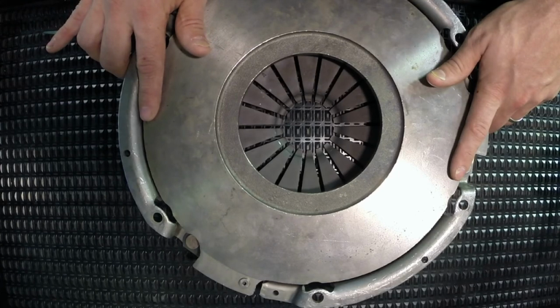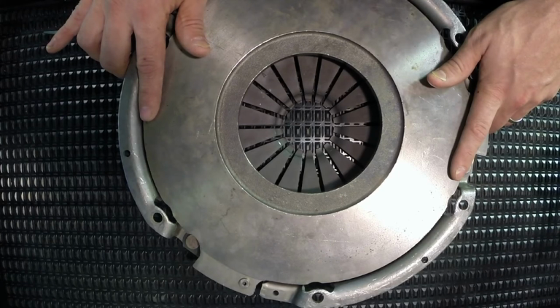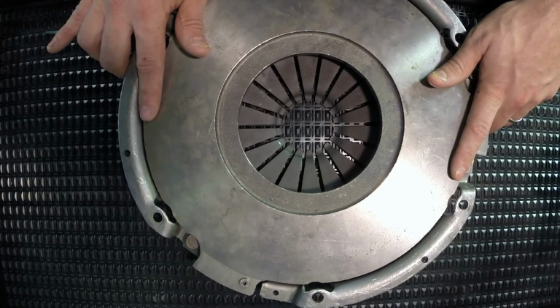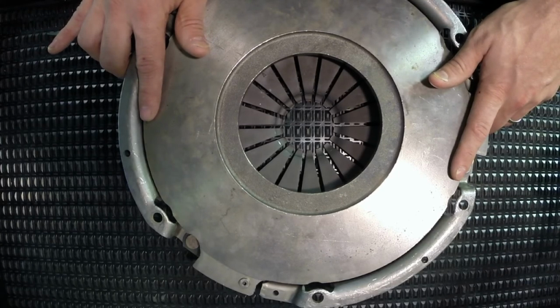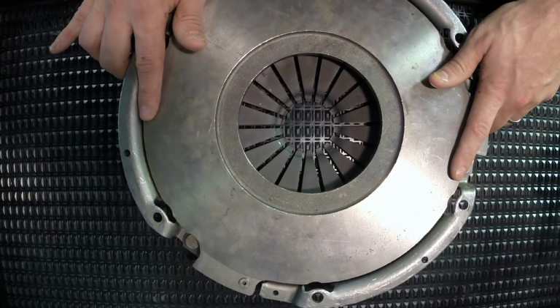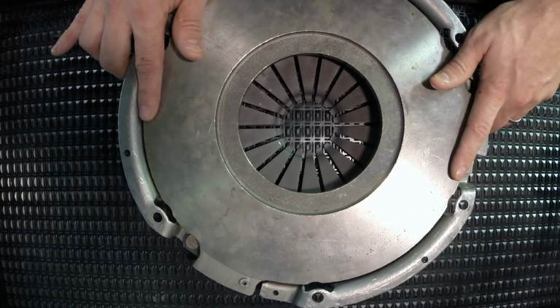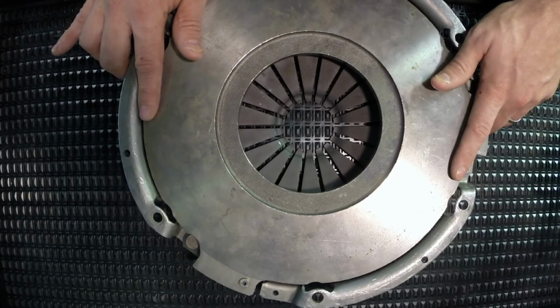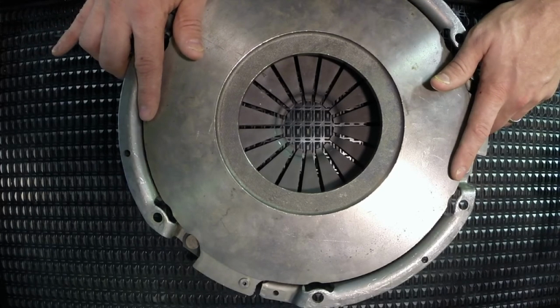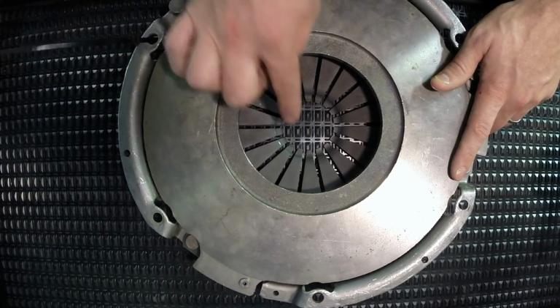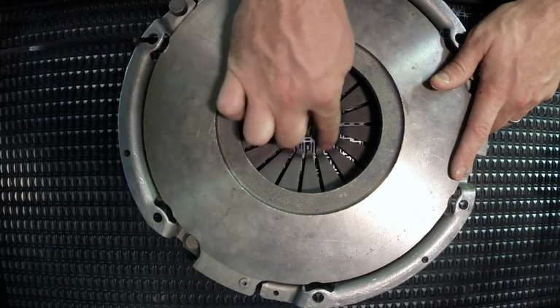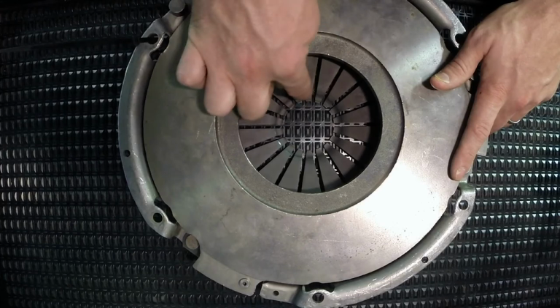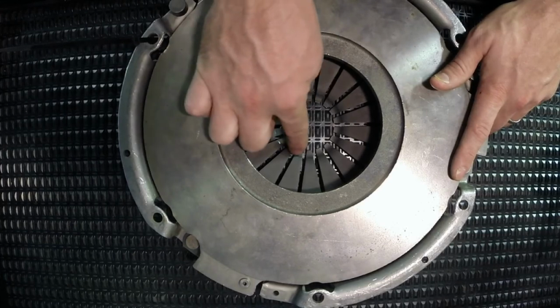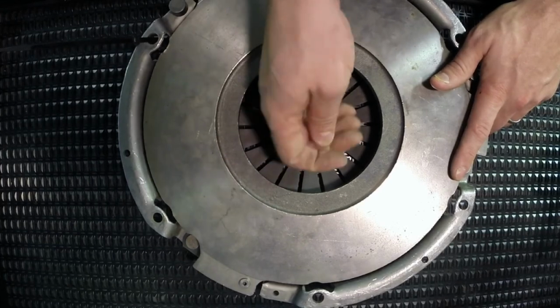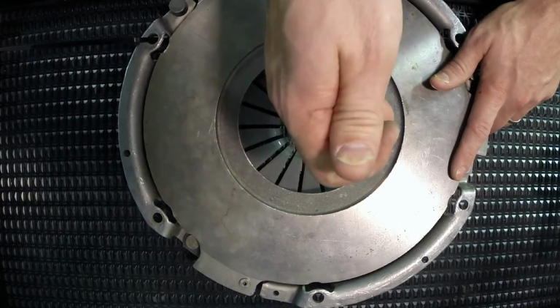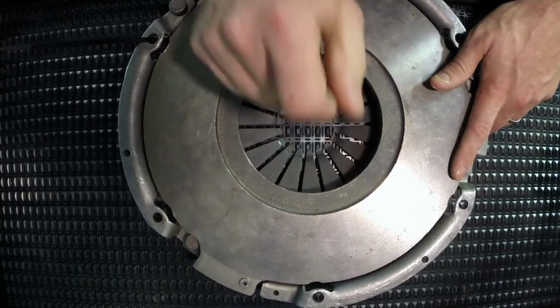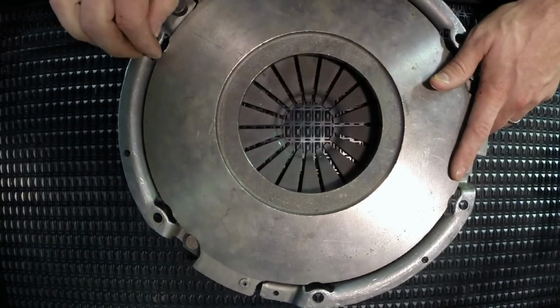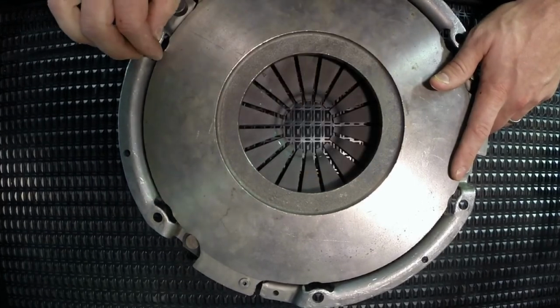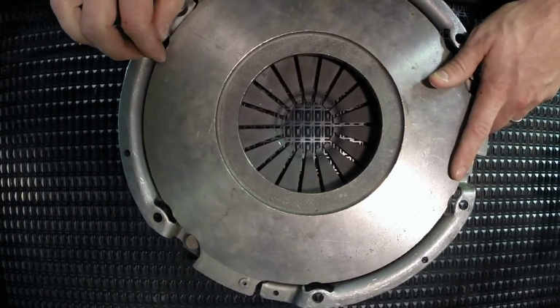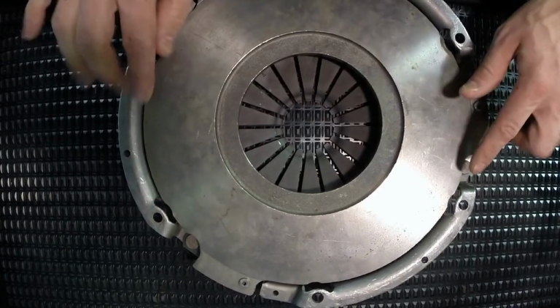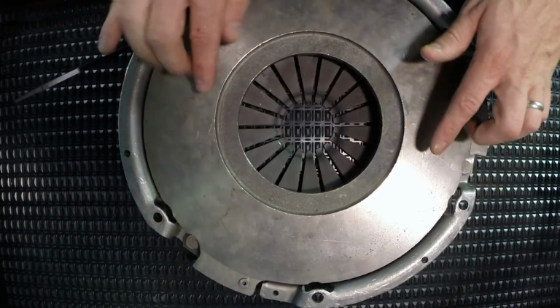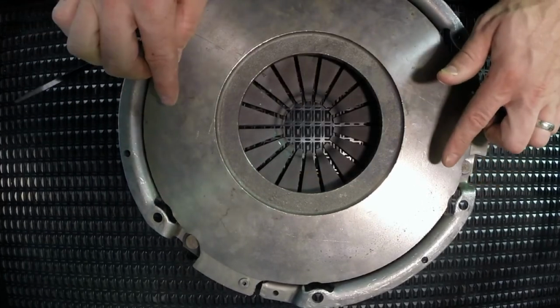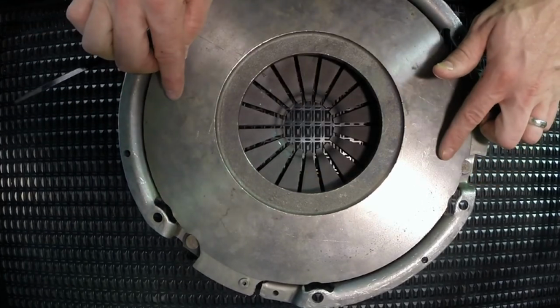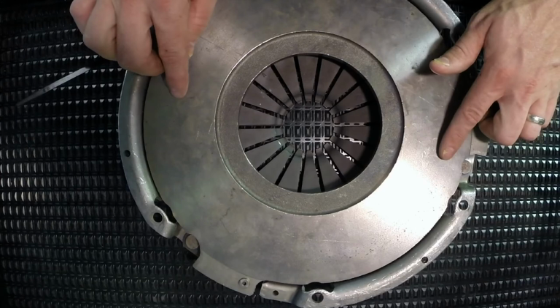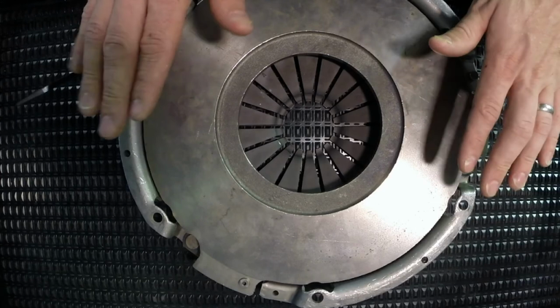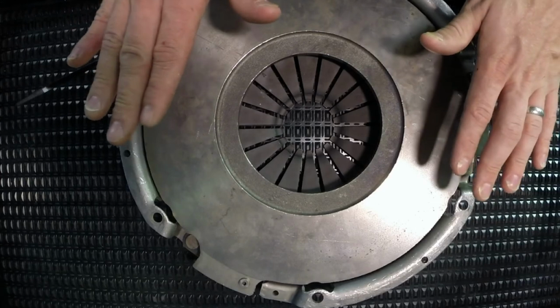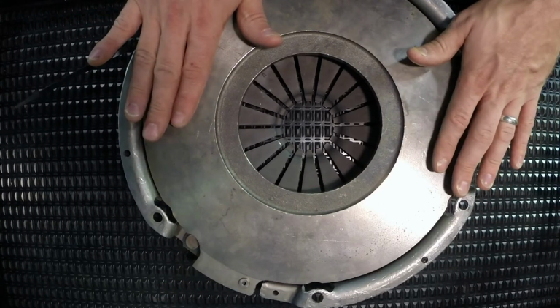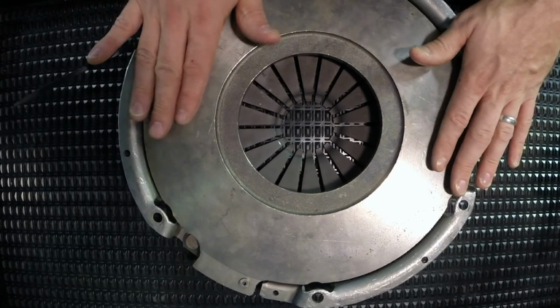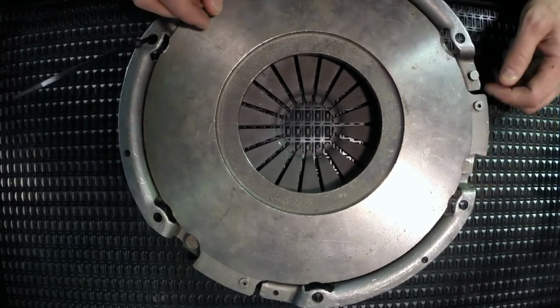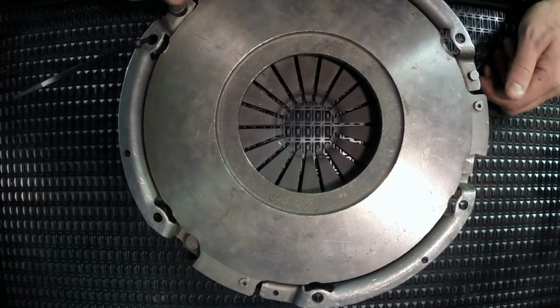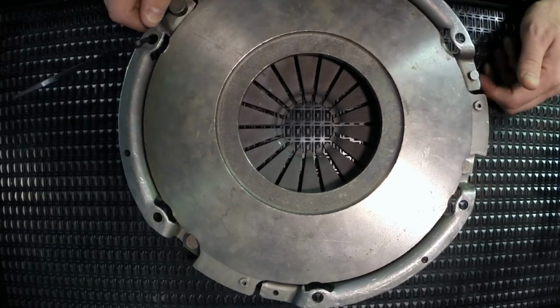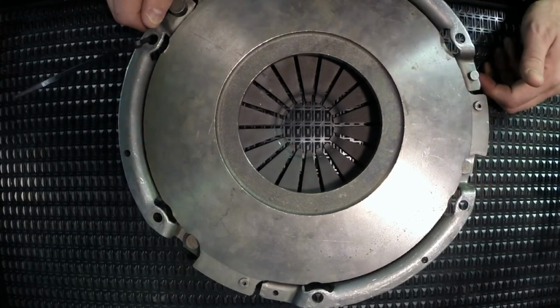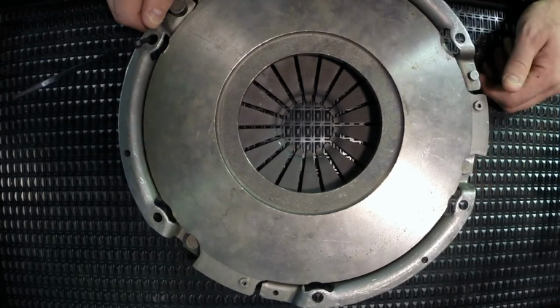As well as the direction of the release bearing — this release bearing, to release this clutch, comes towards the flywheel. What will happen is the pressure plate will be allowed to move away from the flywheel and create a running clearance.